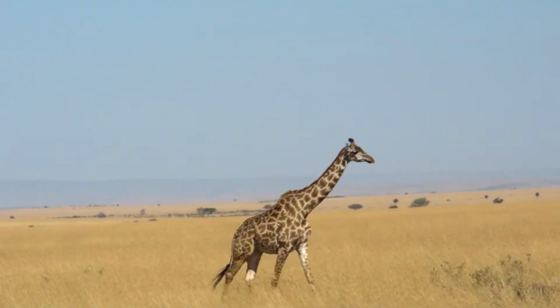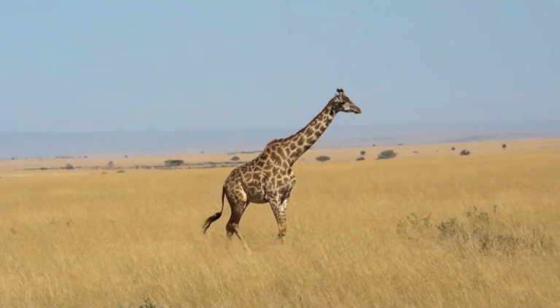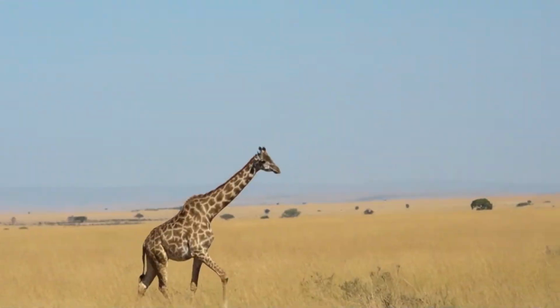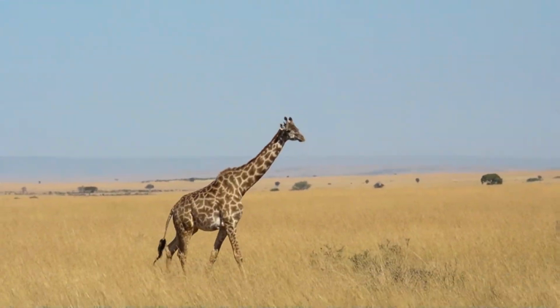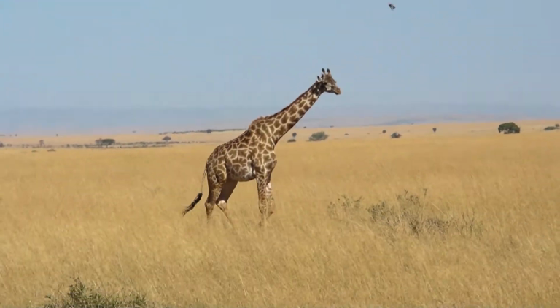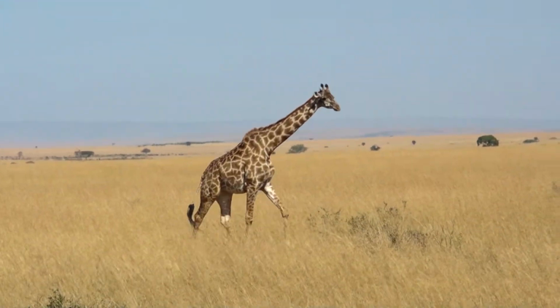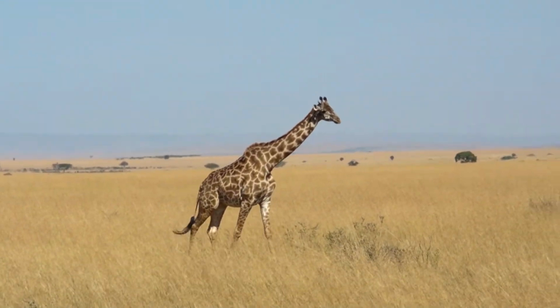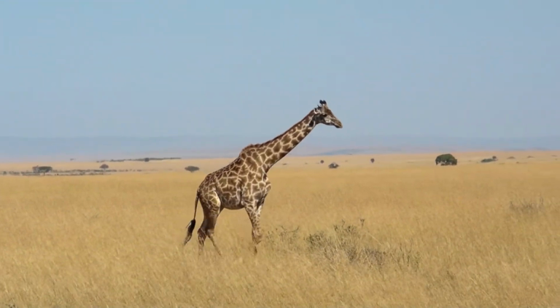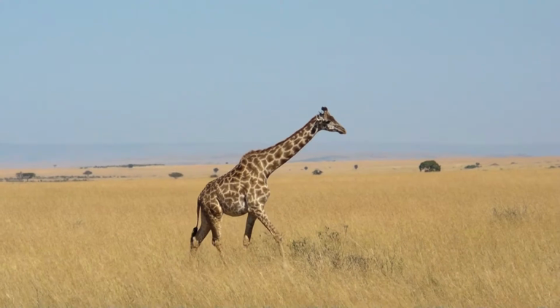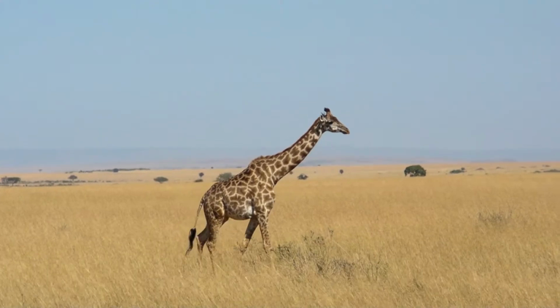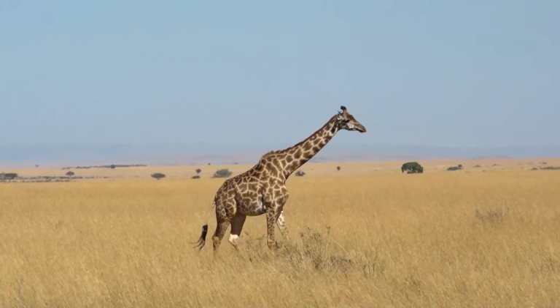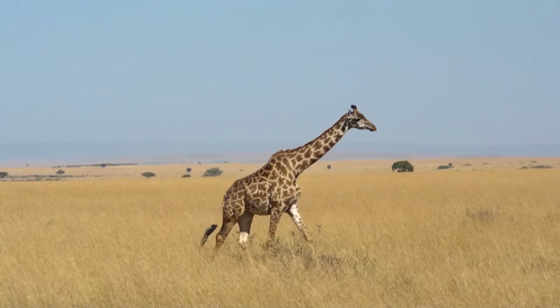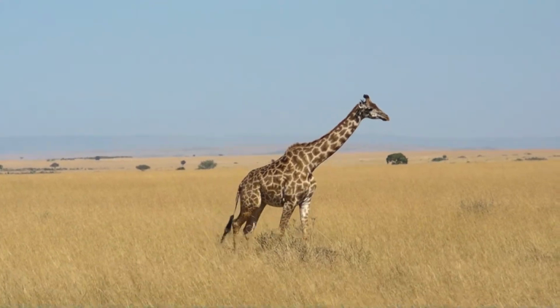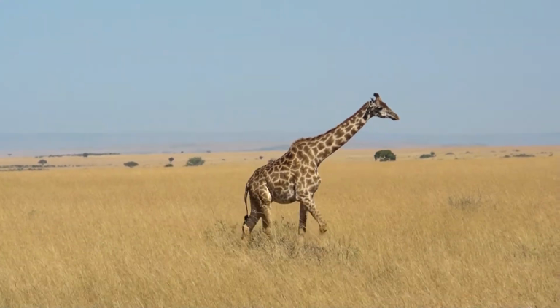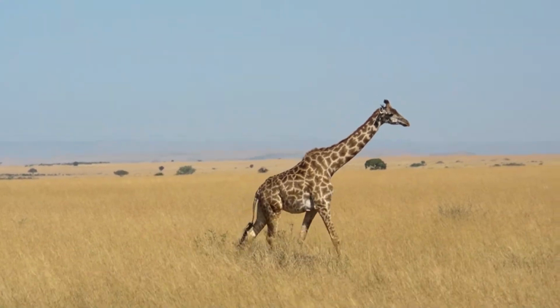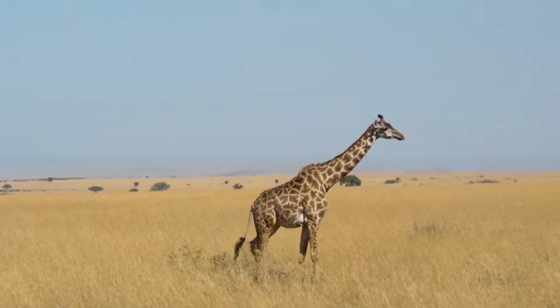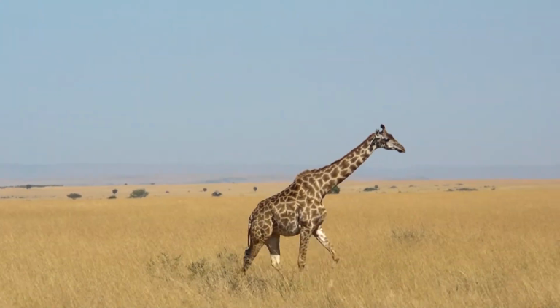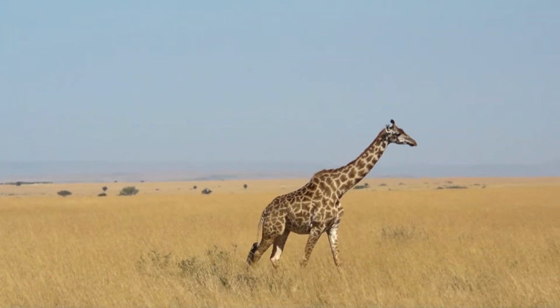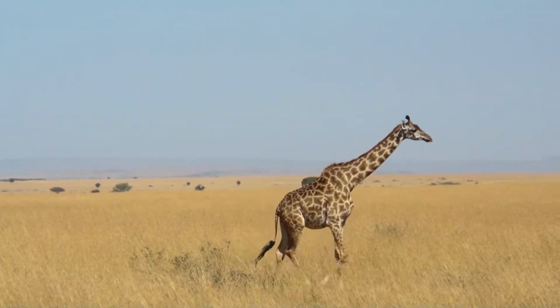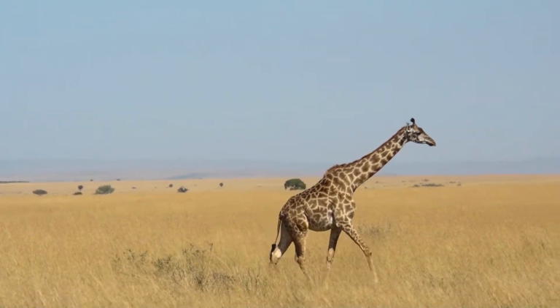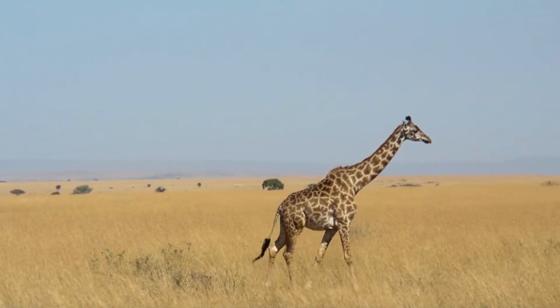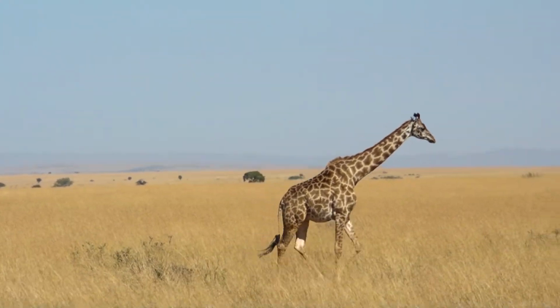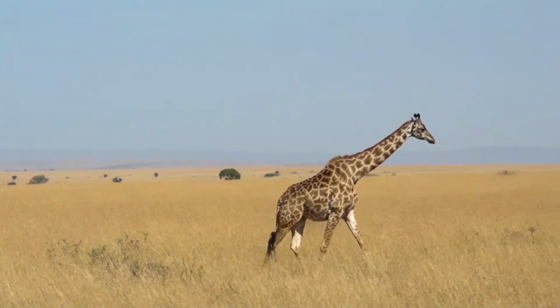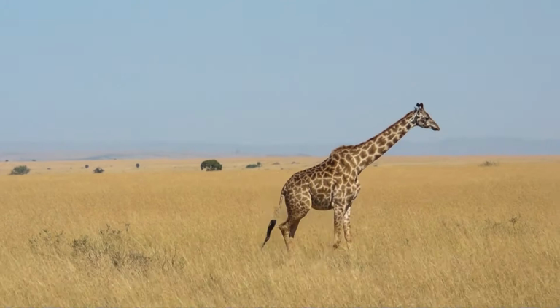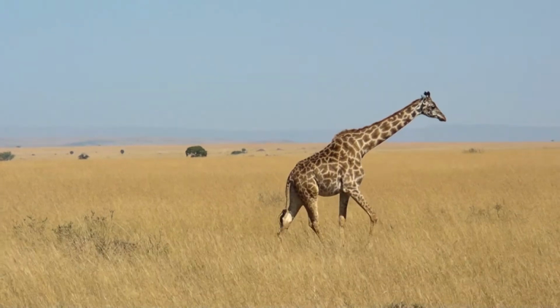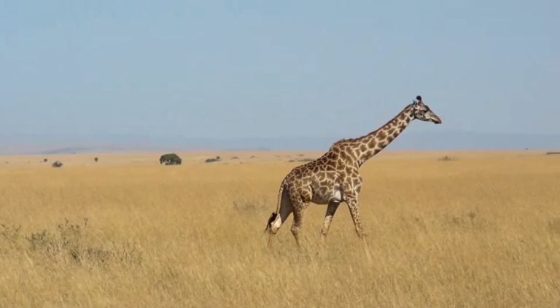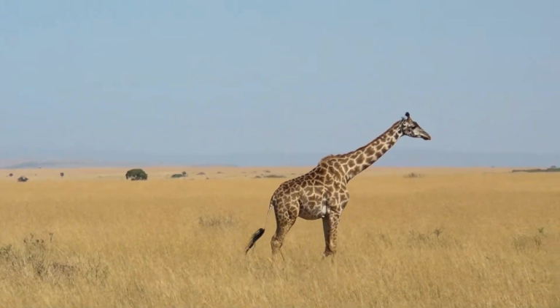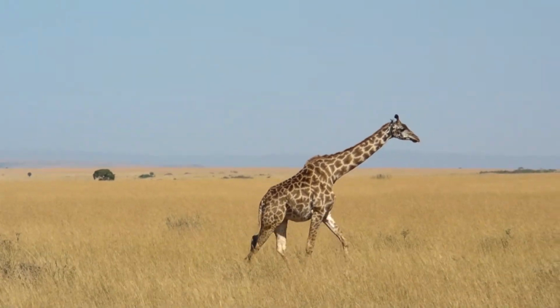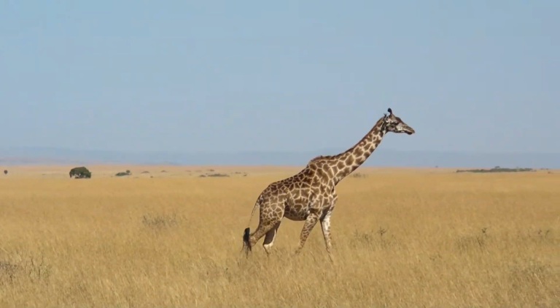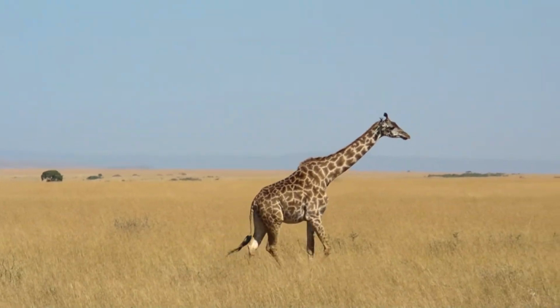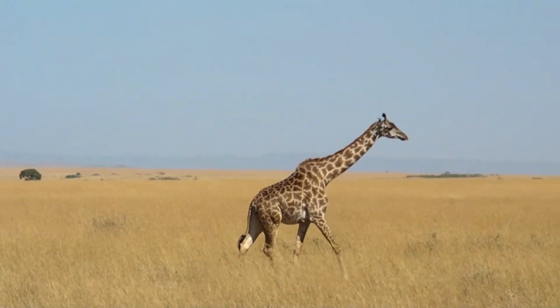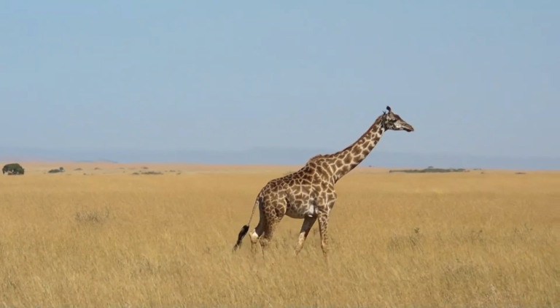Most of the acacia trees have thorns, but the giraffes will feed — the giraffe's tongue will only pick out the leaves and not get picked by the thorns.